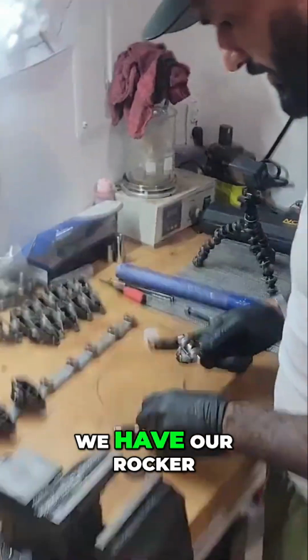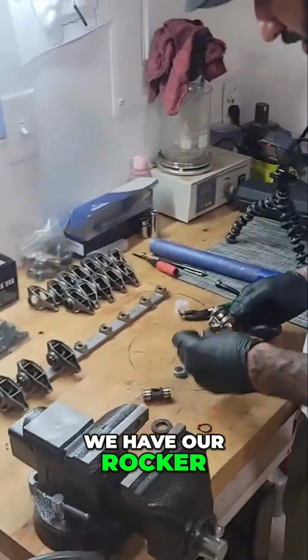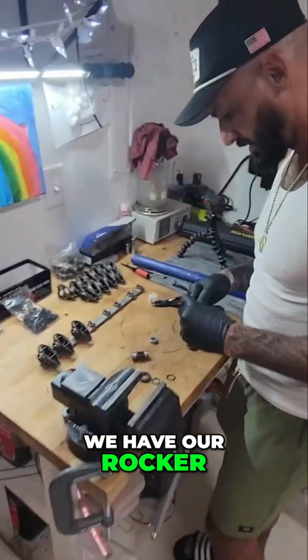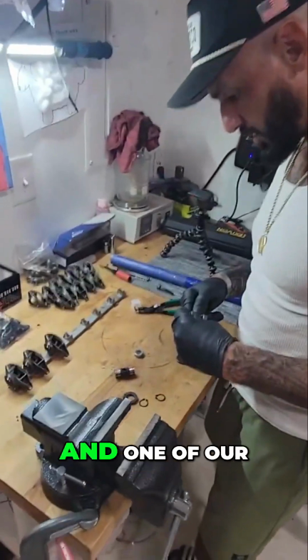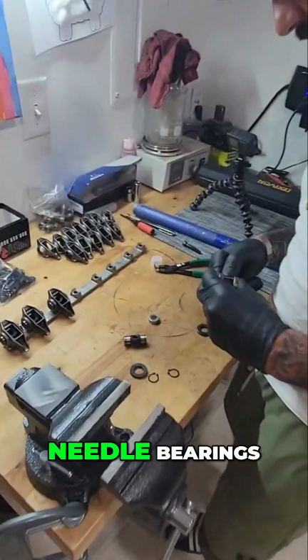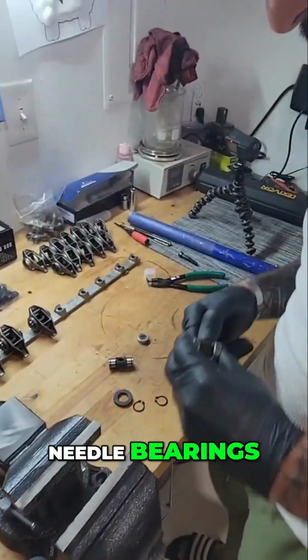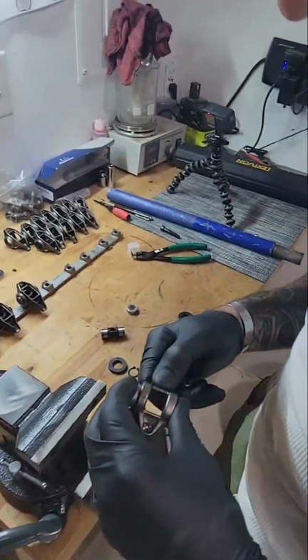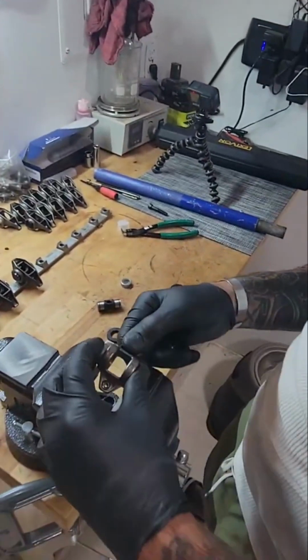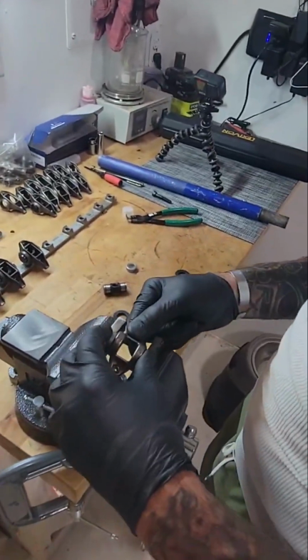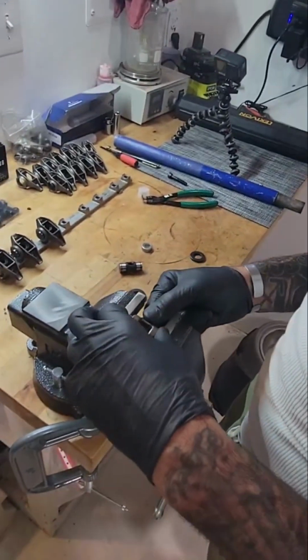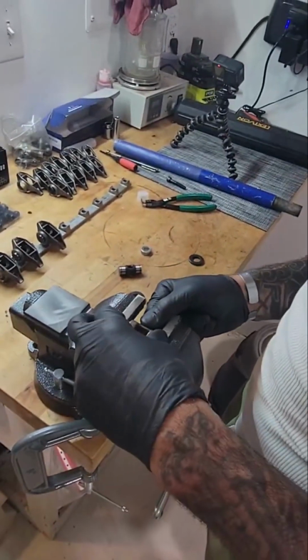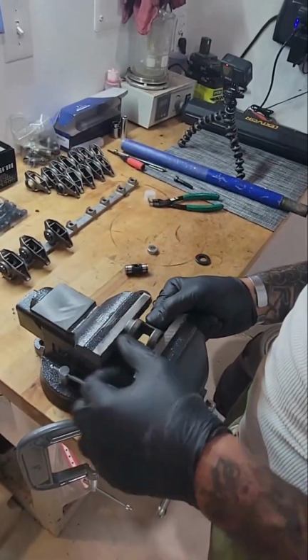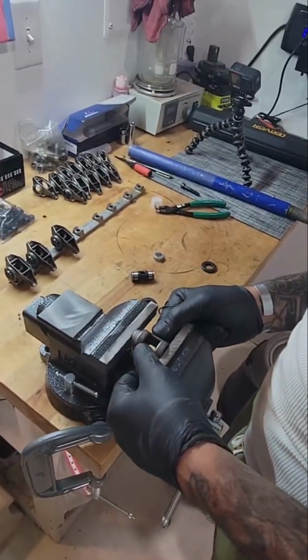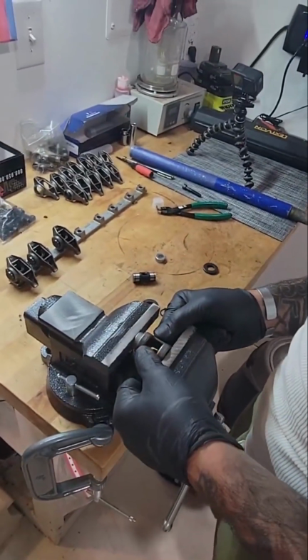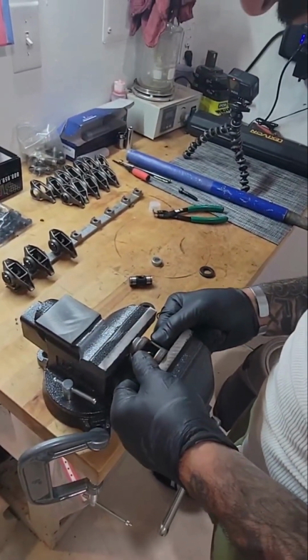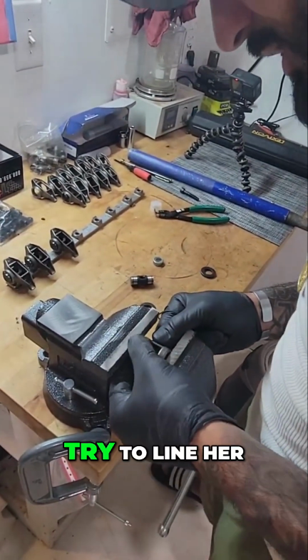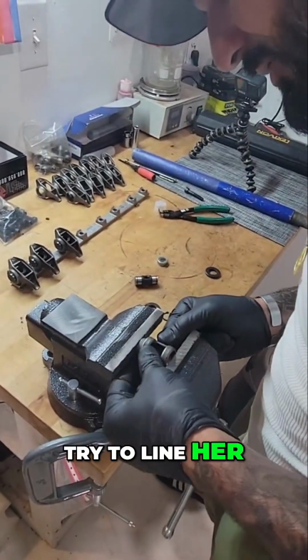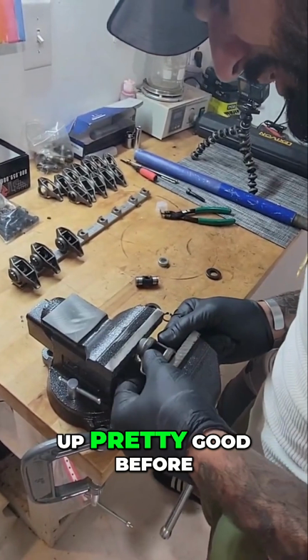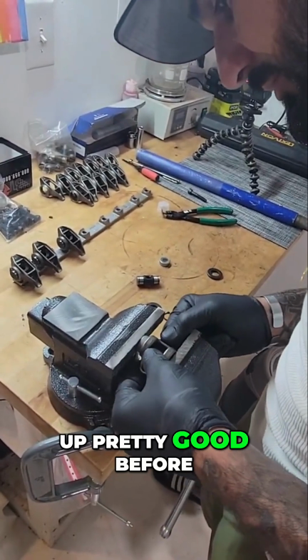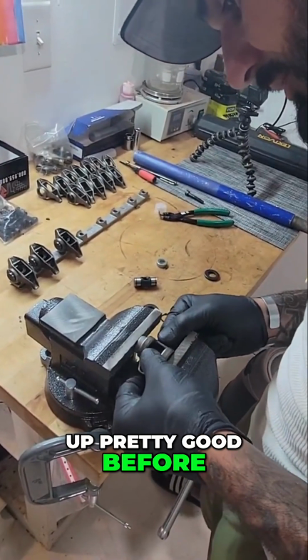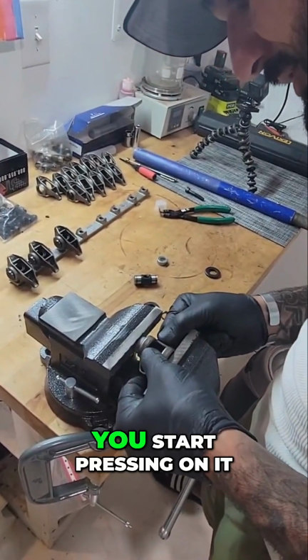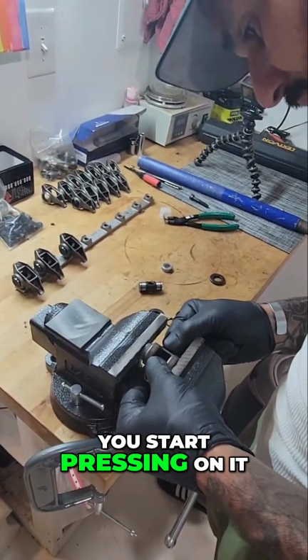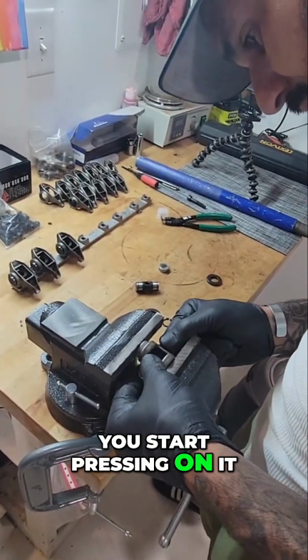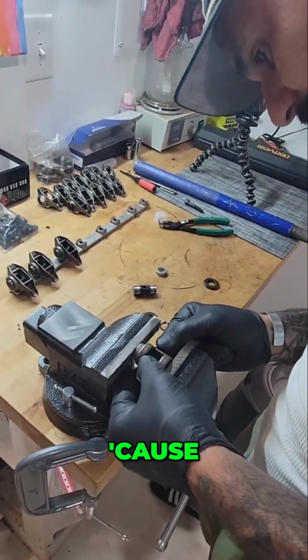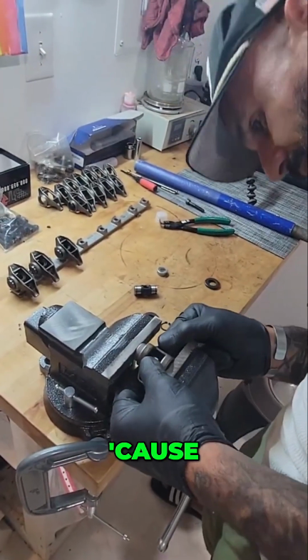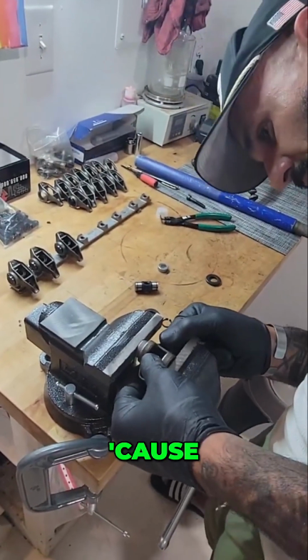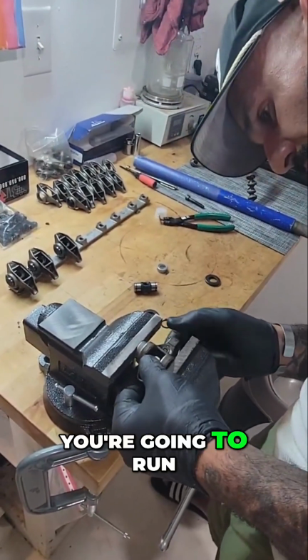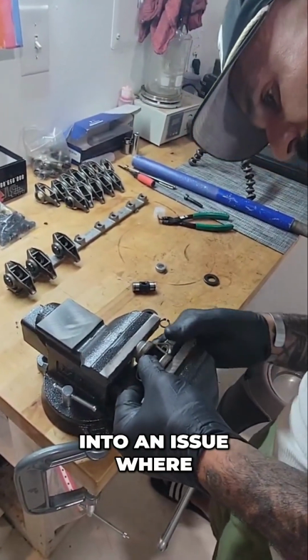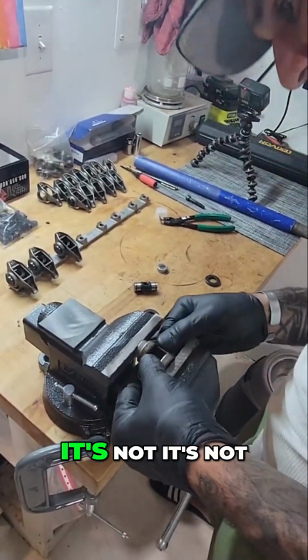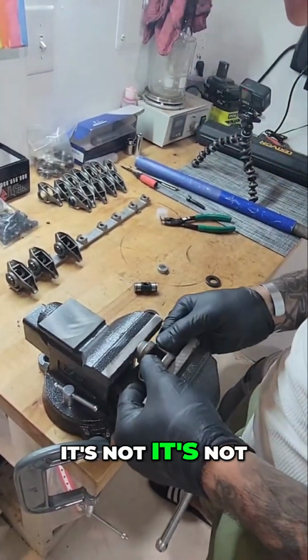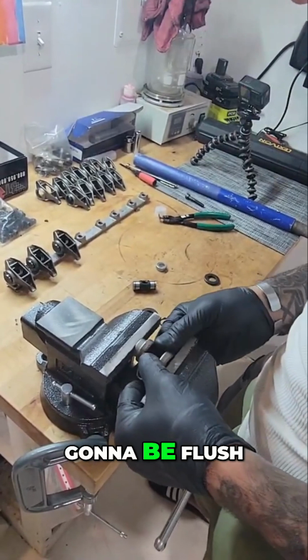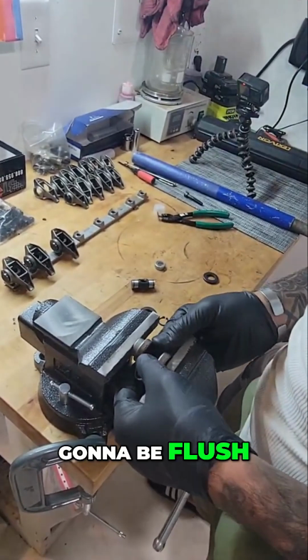We got our rocker, got one of our needle bearings. Try to line her up pretty good before you start pressing on it, because you're going to run into an issue where it's not going to be flush.